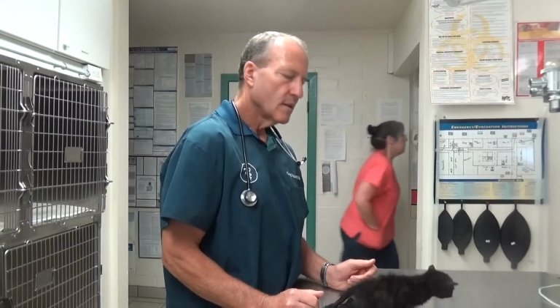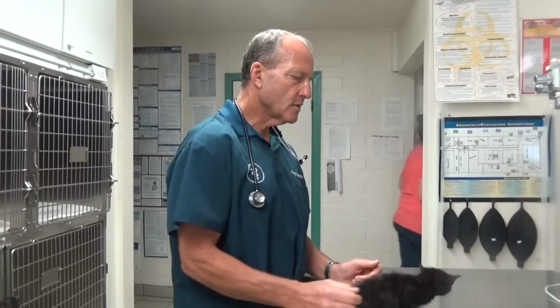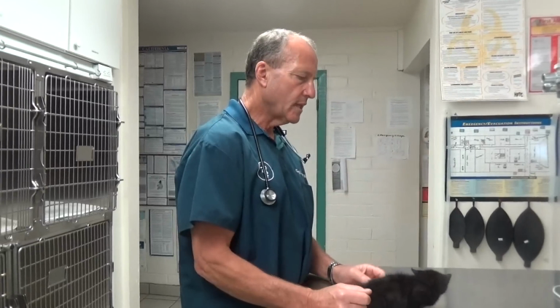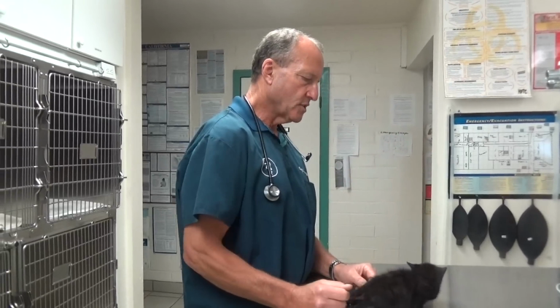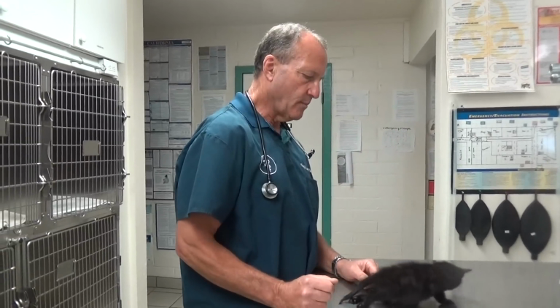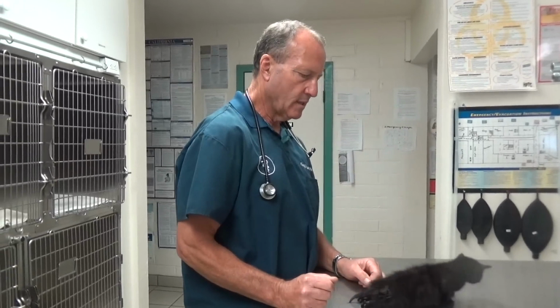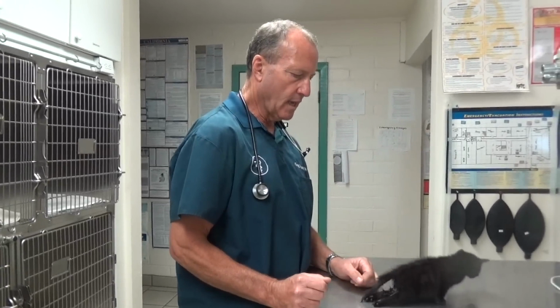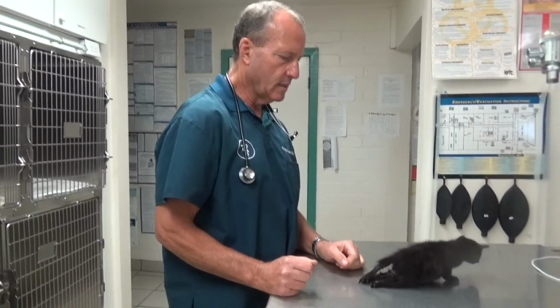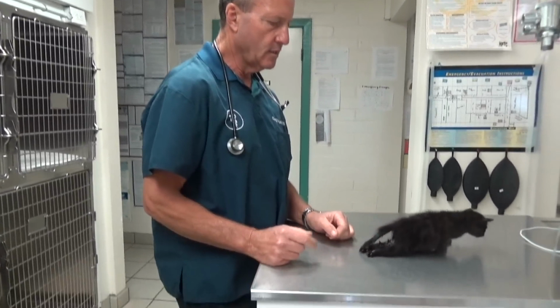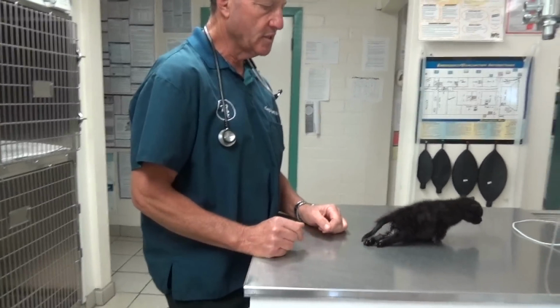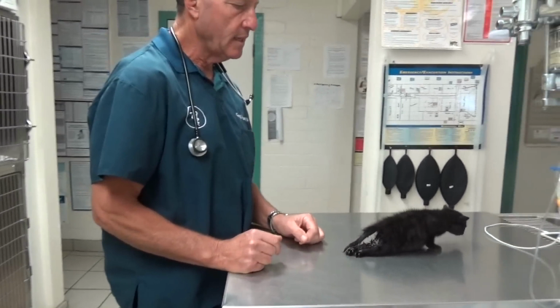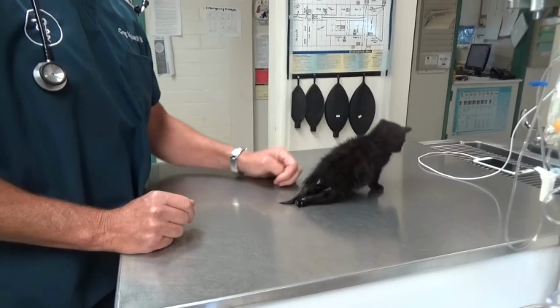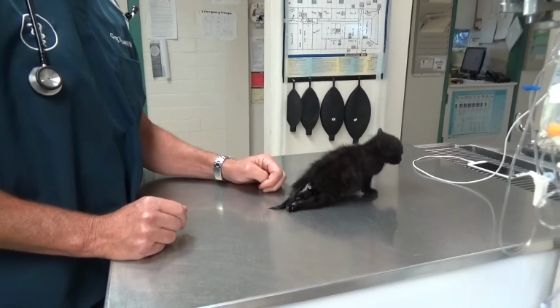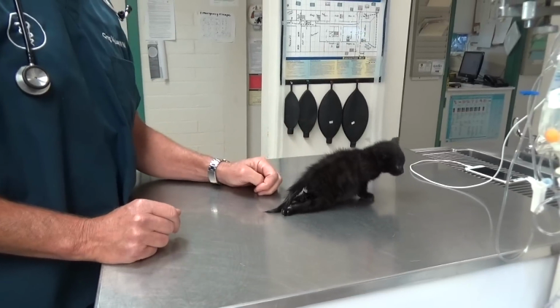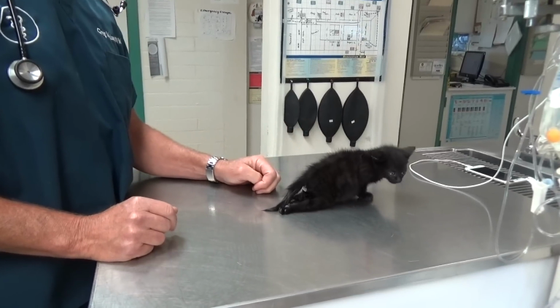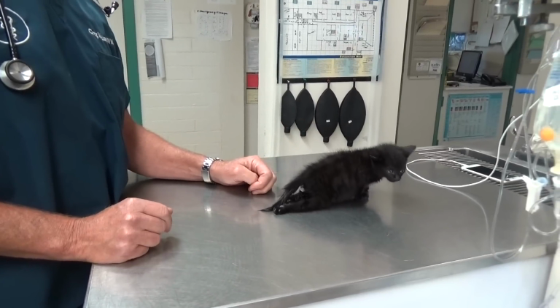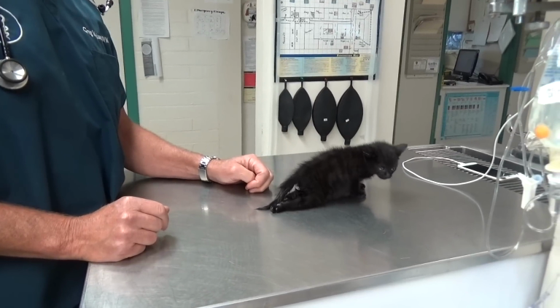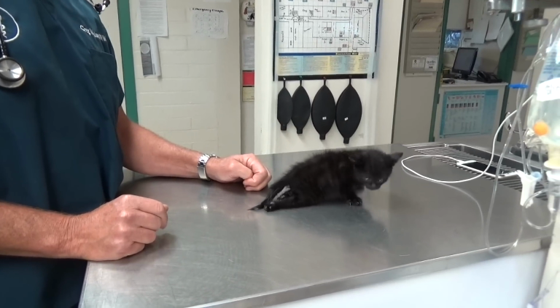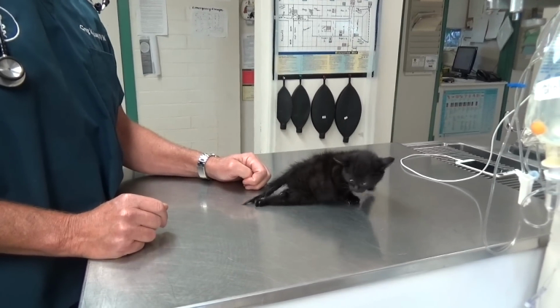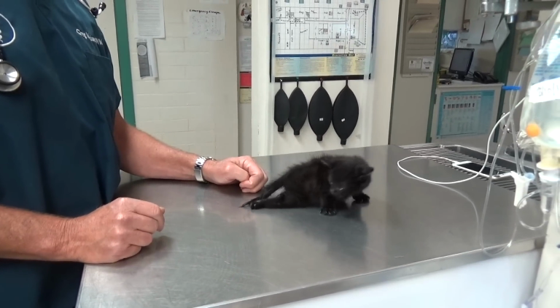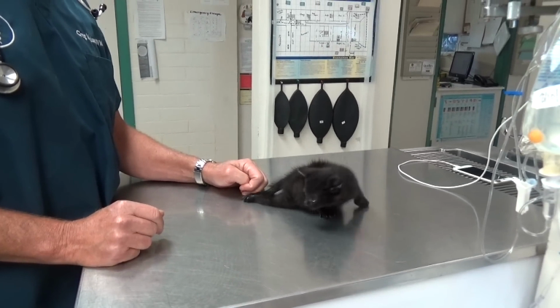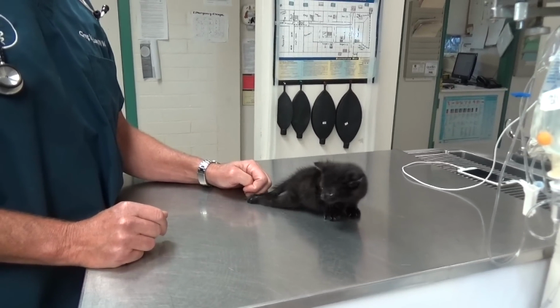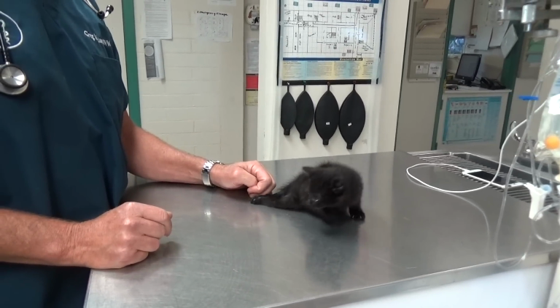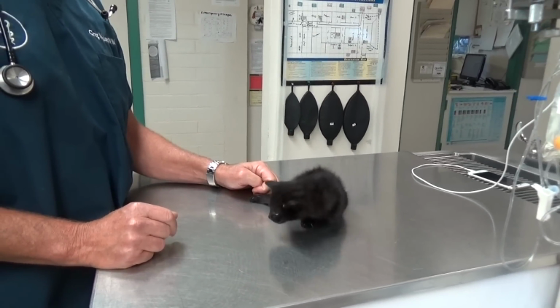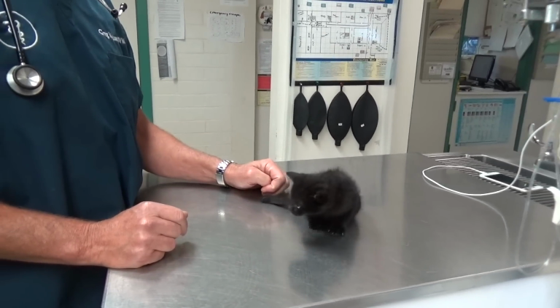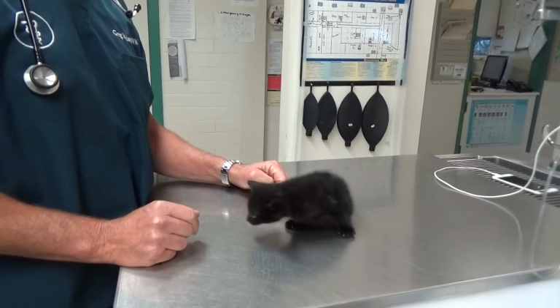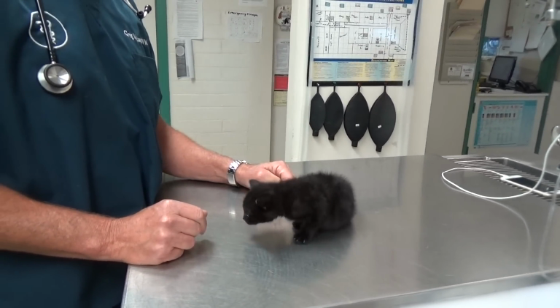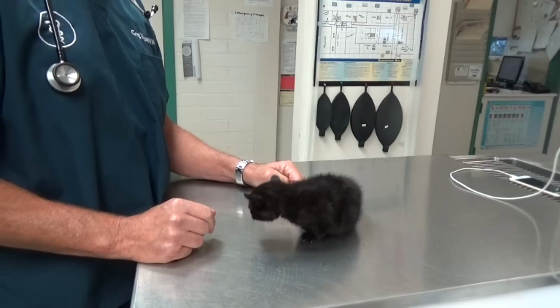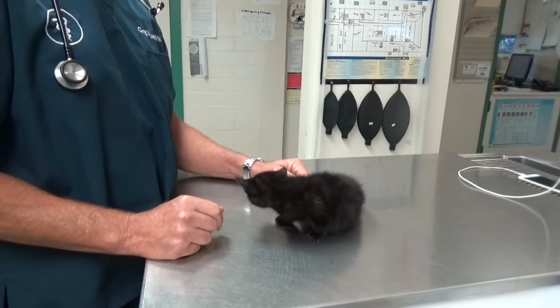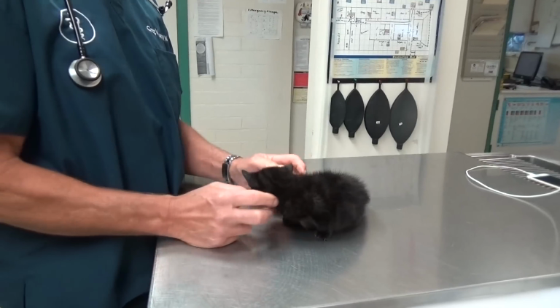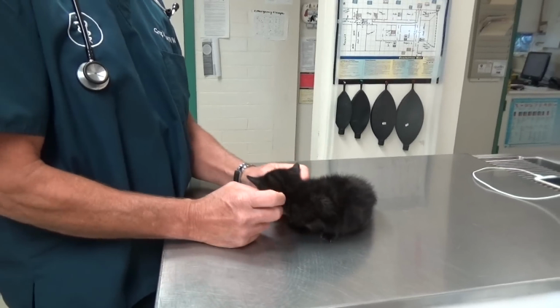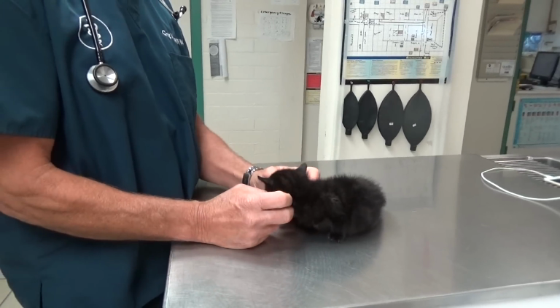This little kitty just came in, and you can see he's having a hard time moving his back legs.